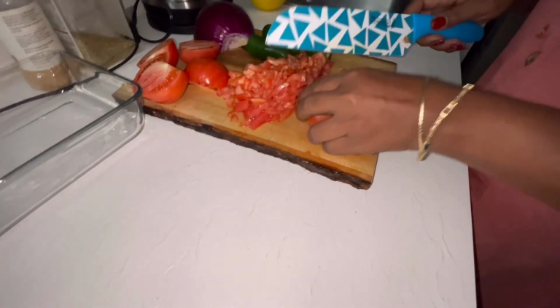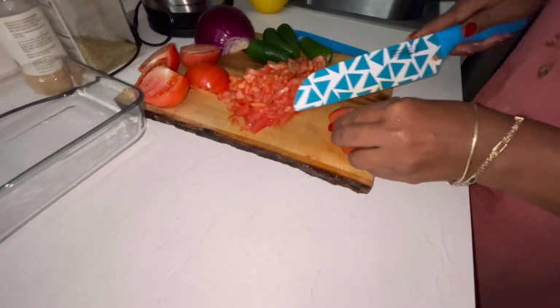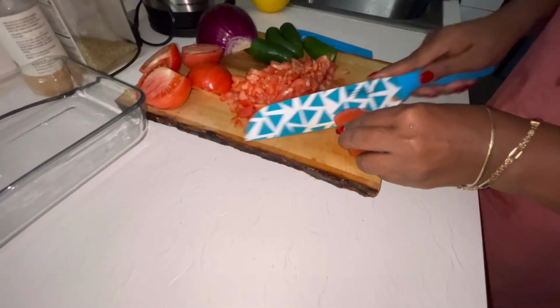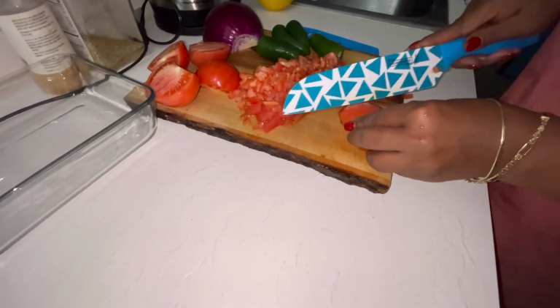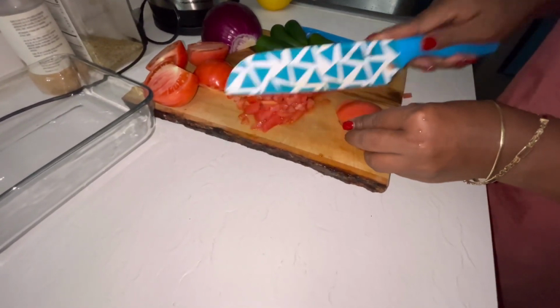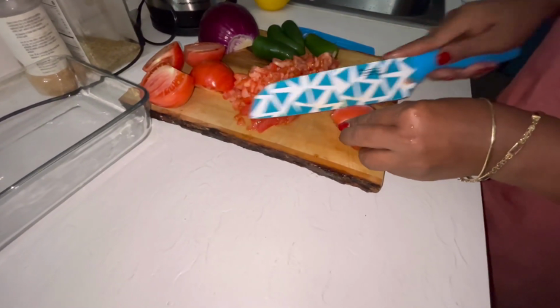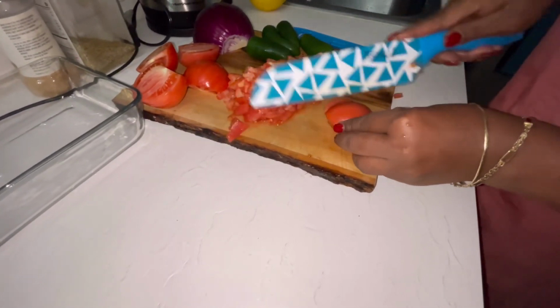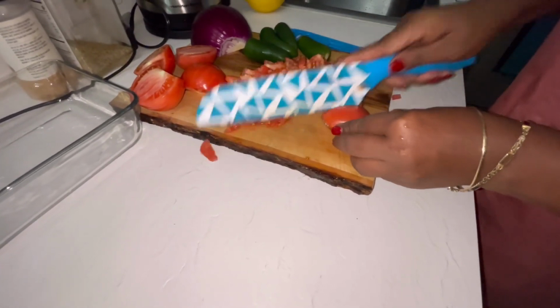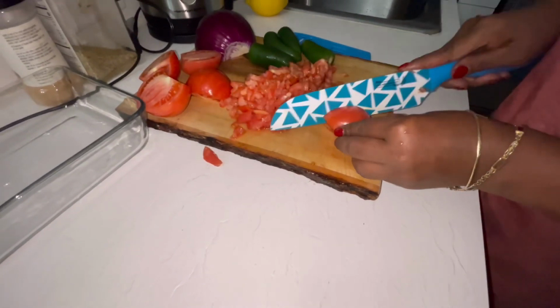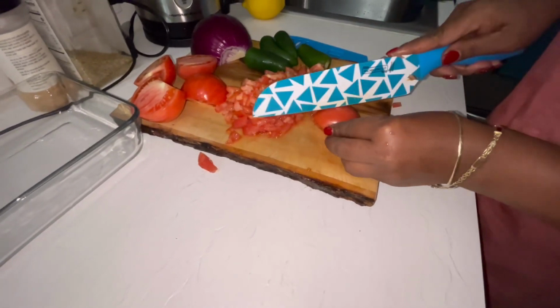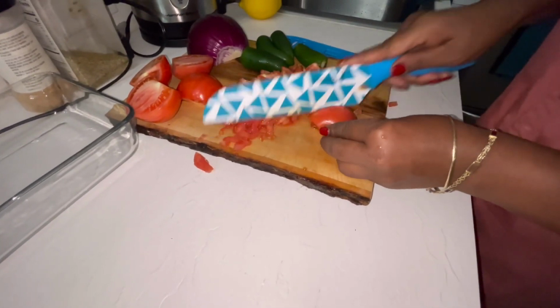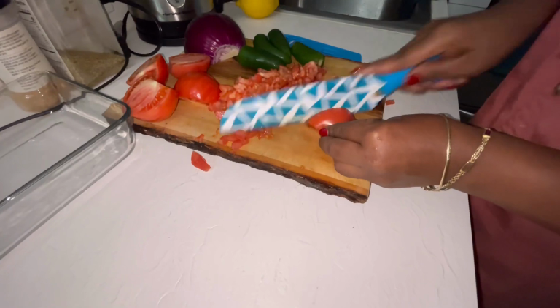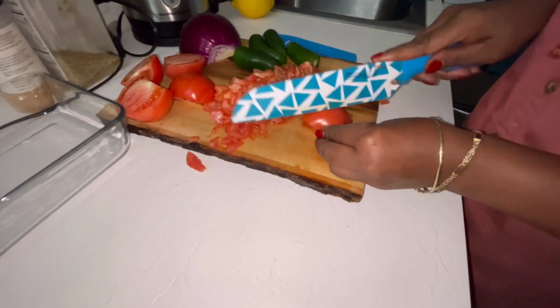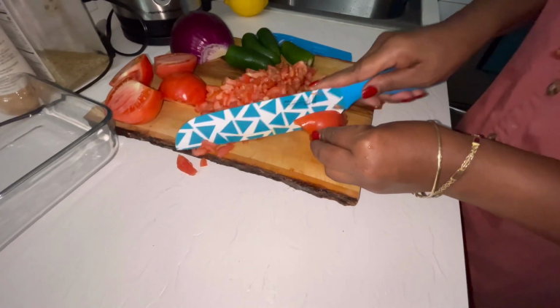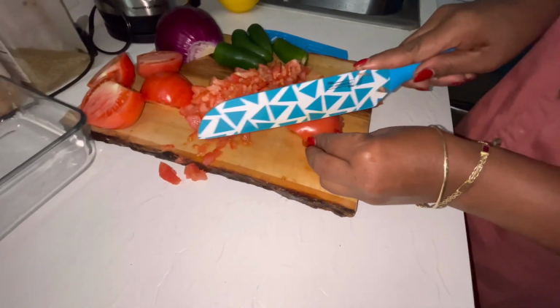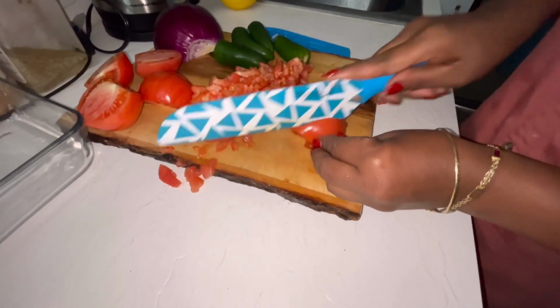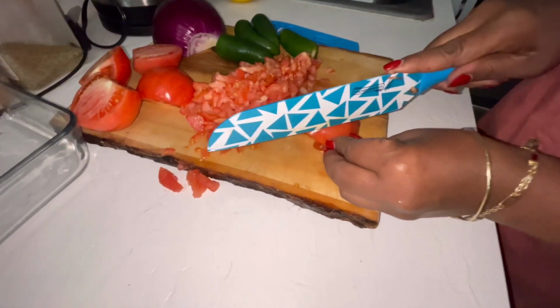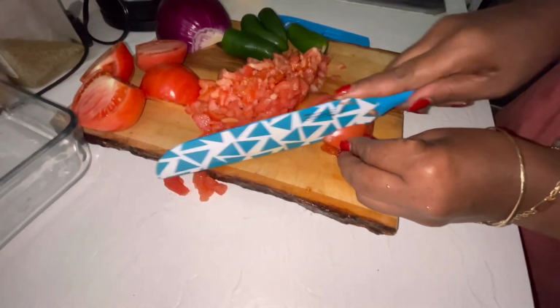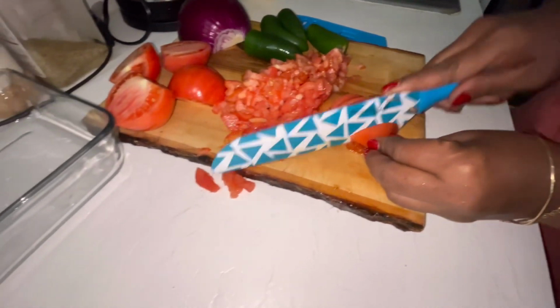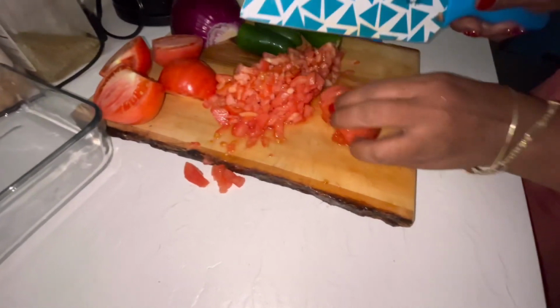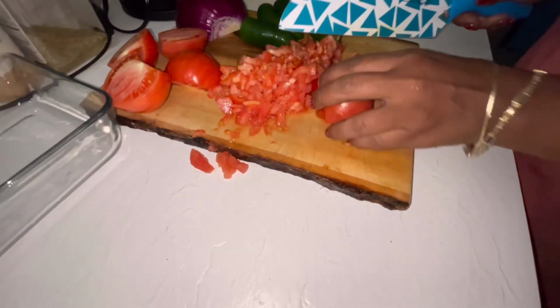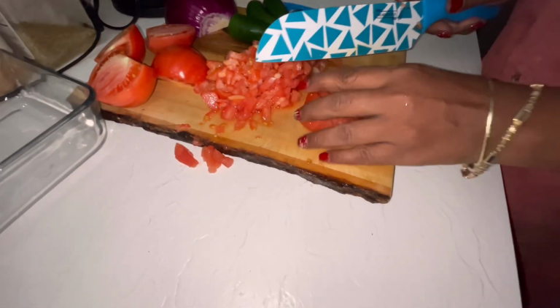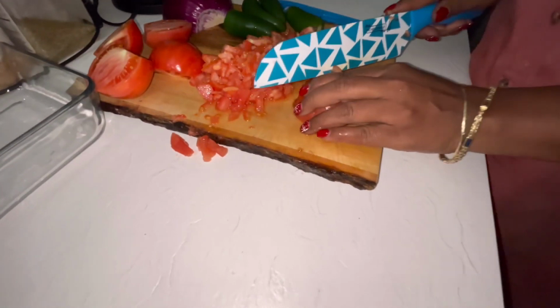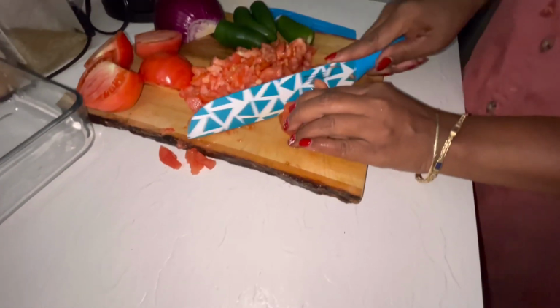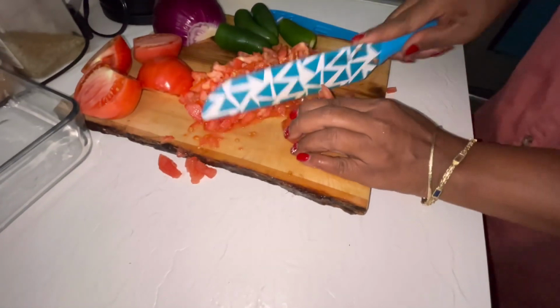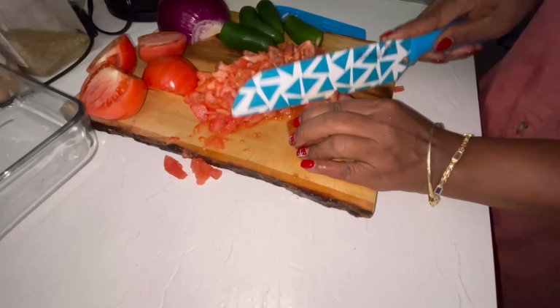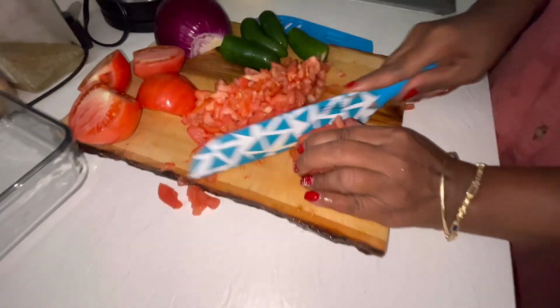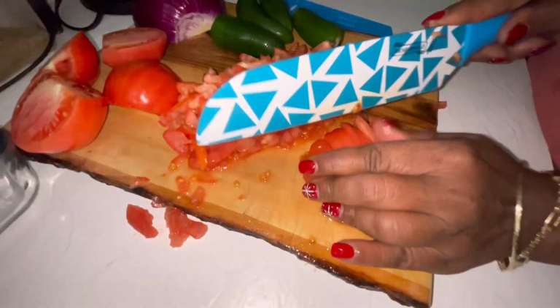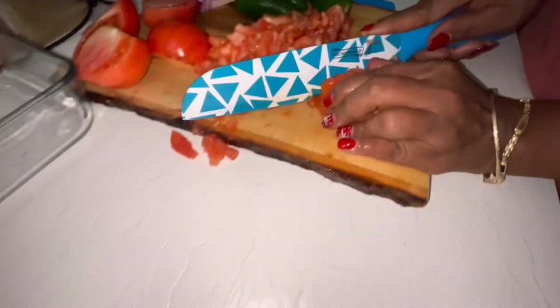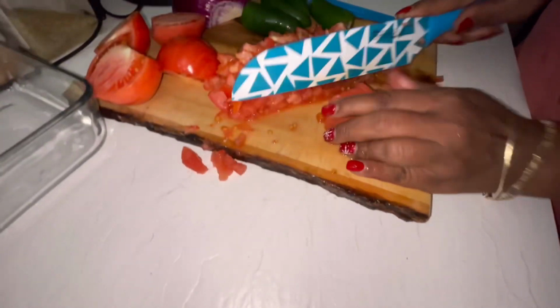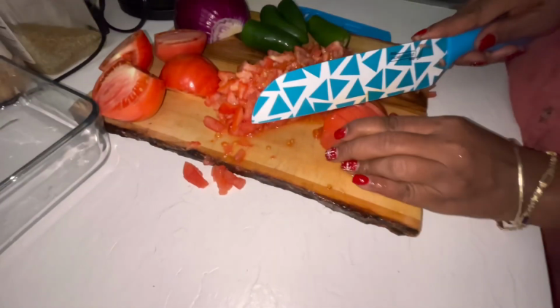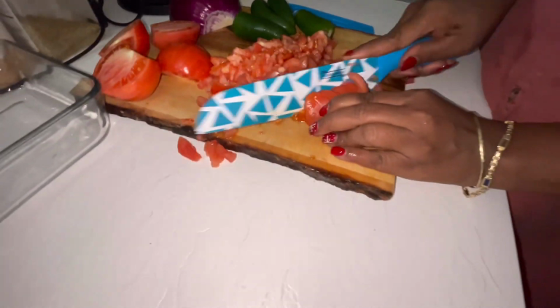Yeah, the girls at work love it. All right guys, so she's cooking the tomatoes, give her some time.